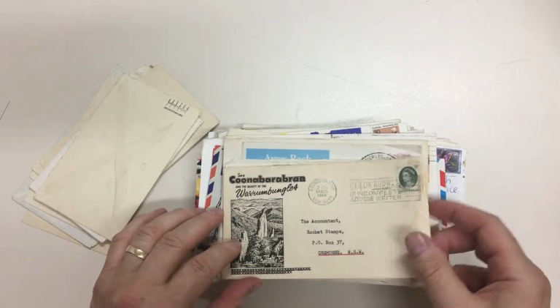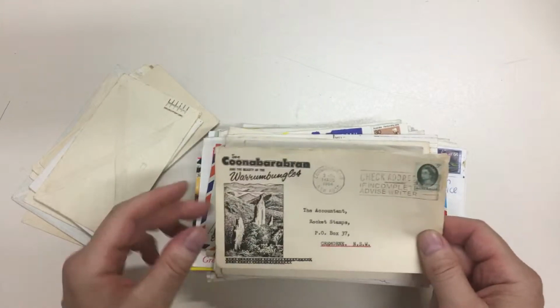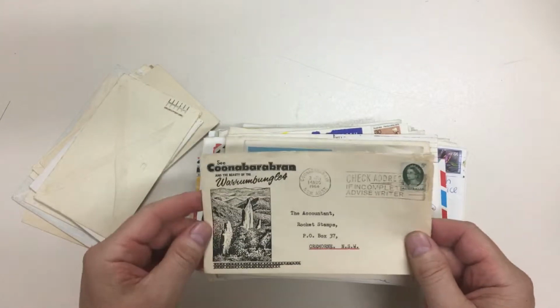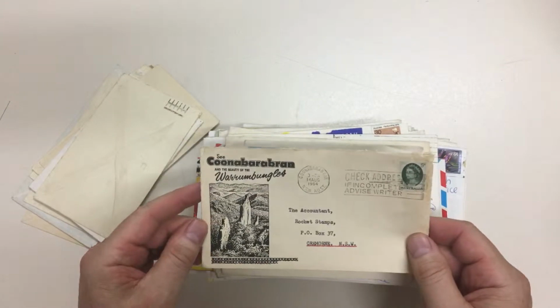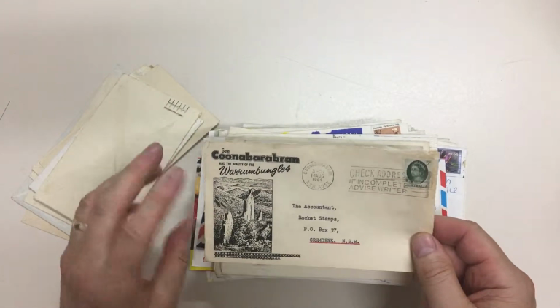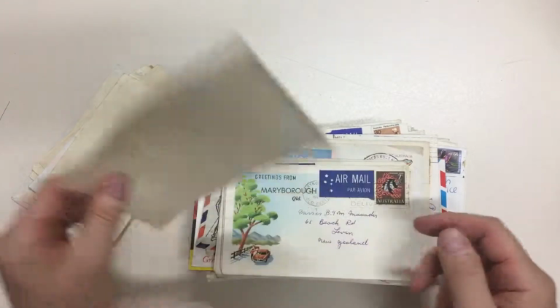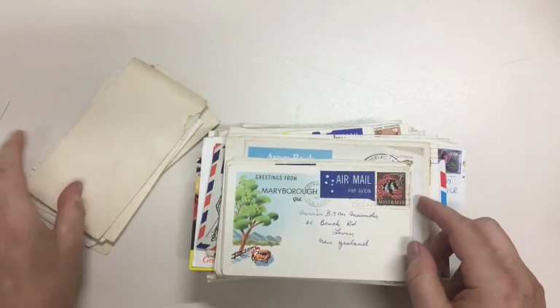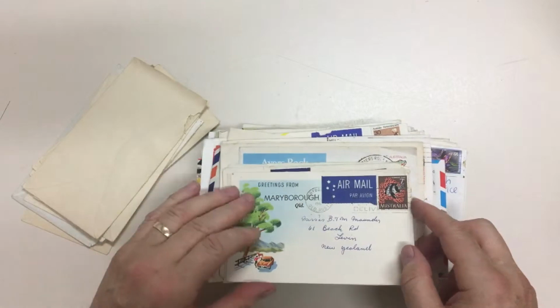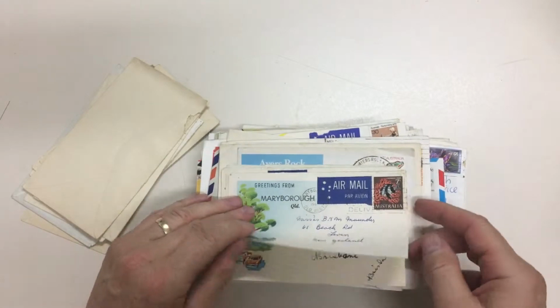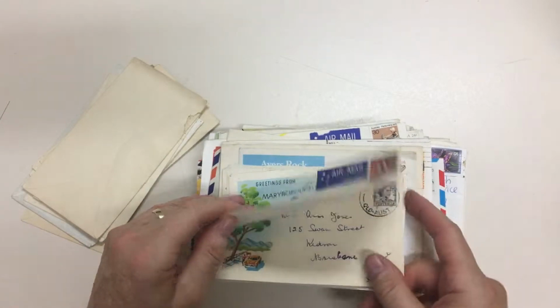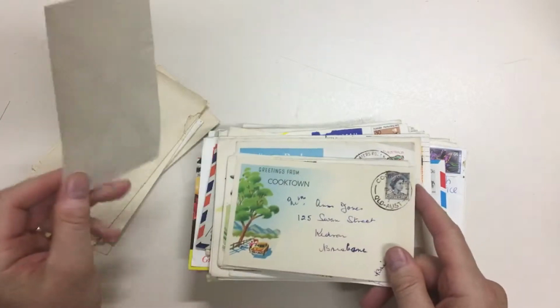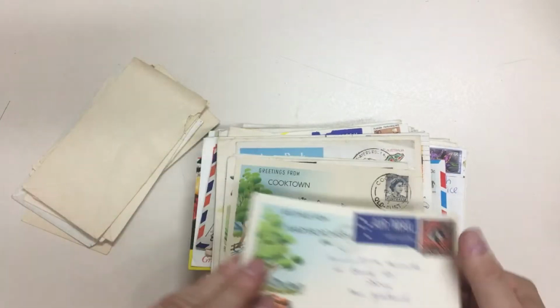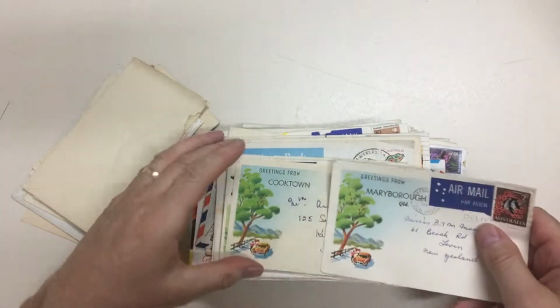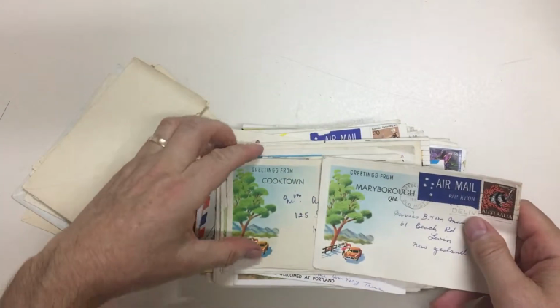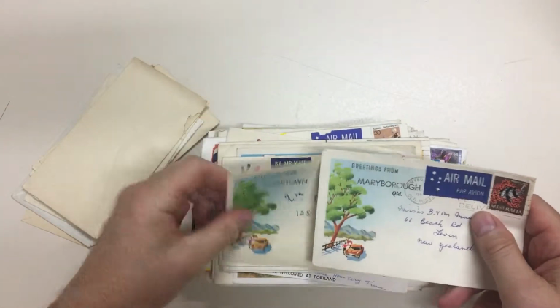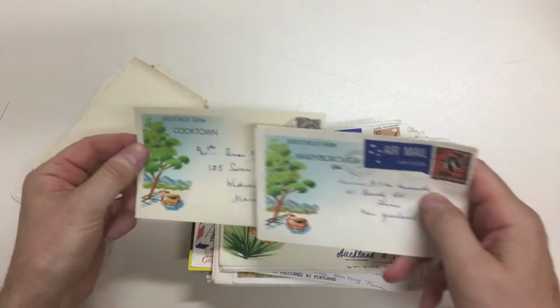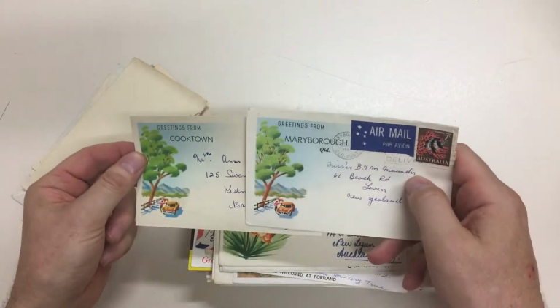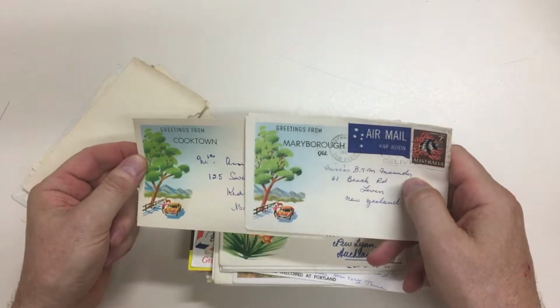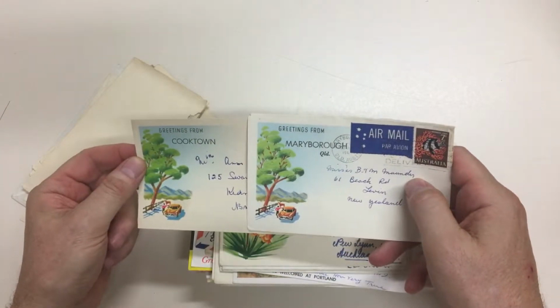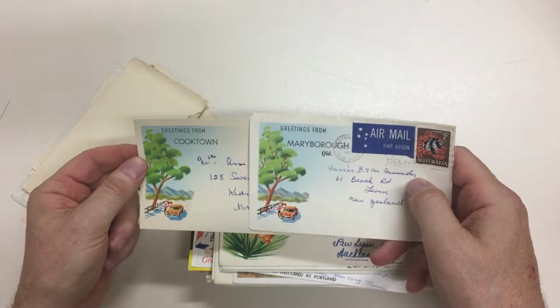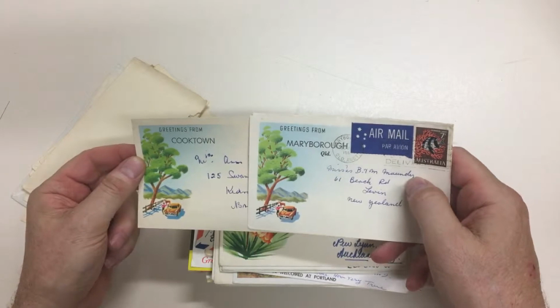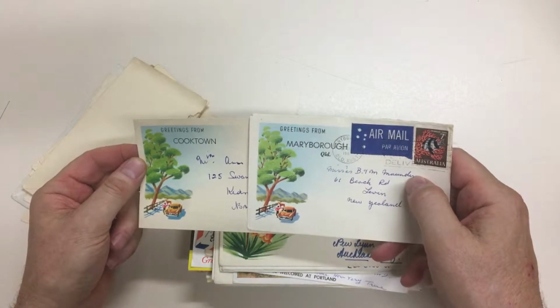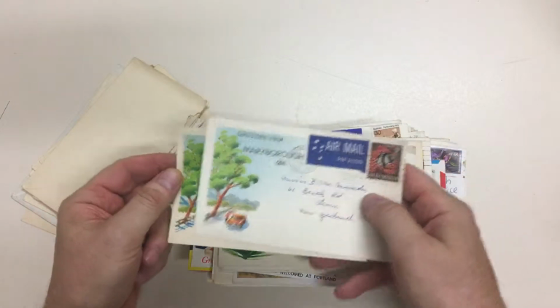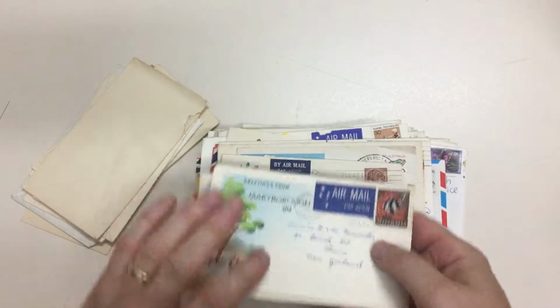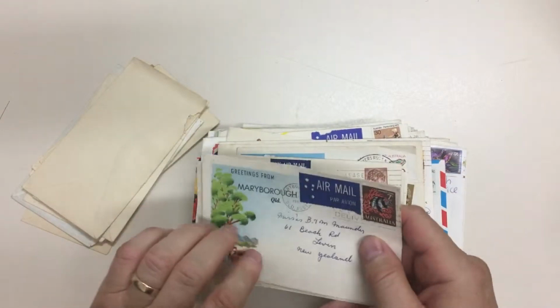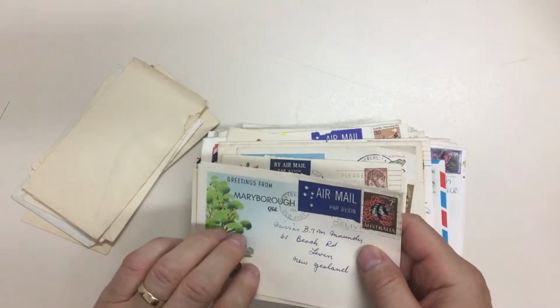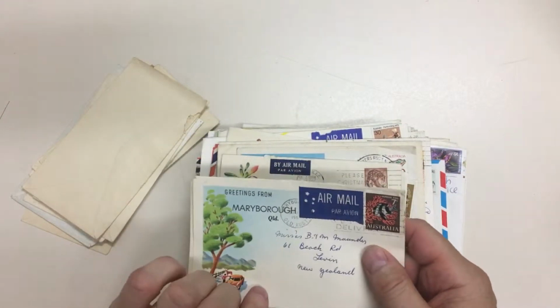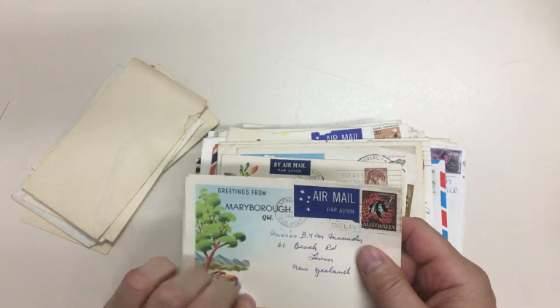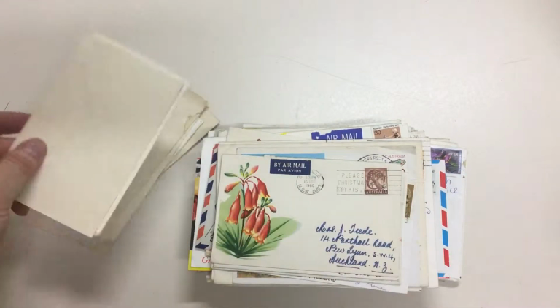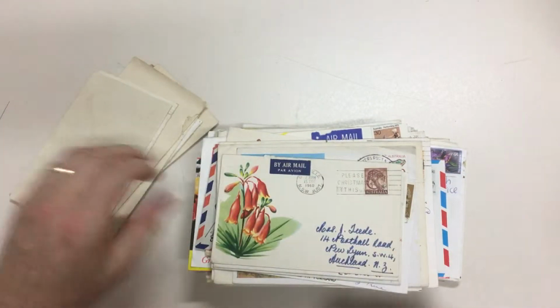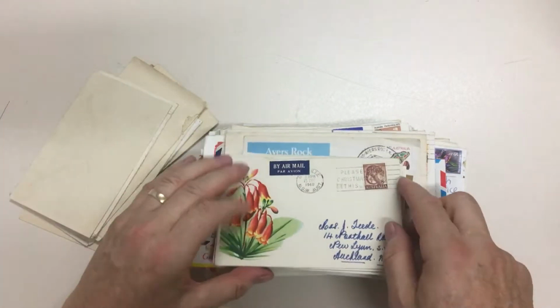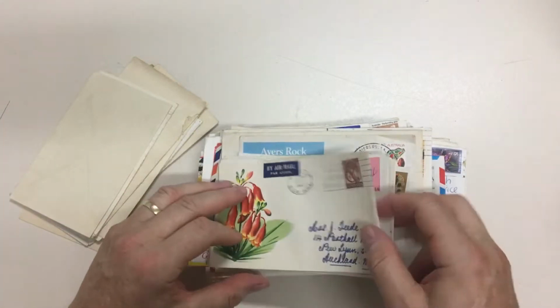That's nice. Here's a good example — same picture, greetings from Cooktown, greetings from Maryborough. They put Queensland on that, I imagine, because there's a Maryborough in Victoria.